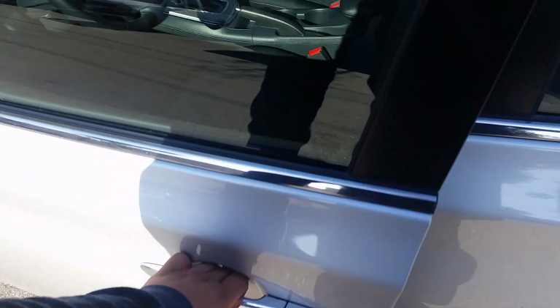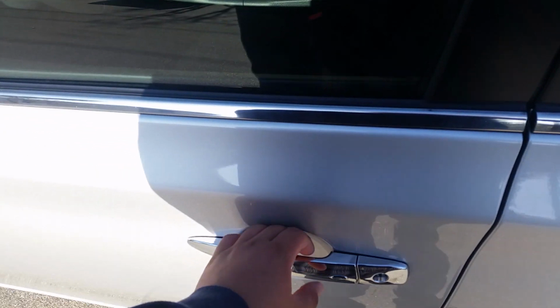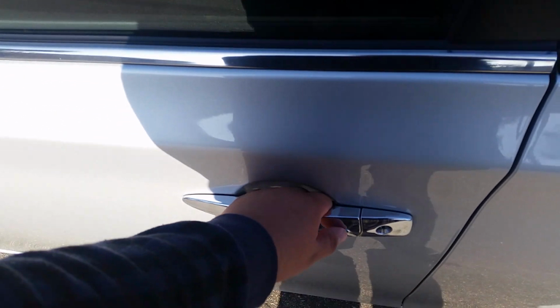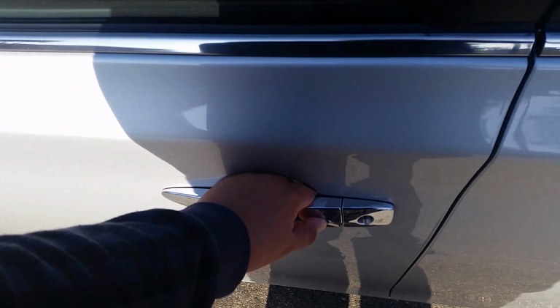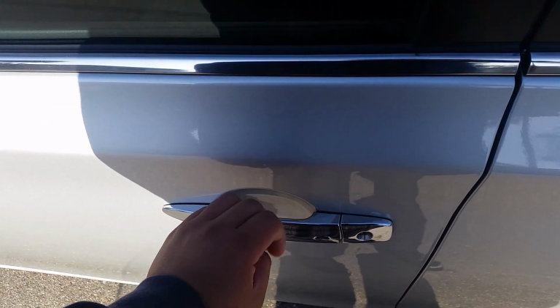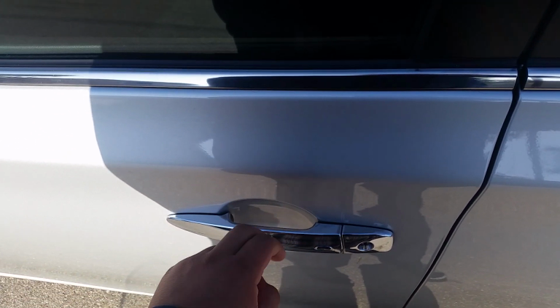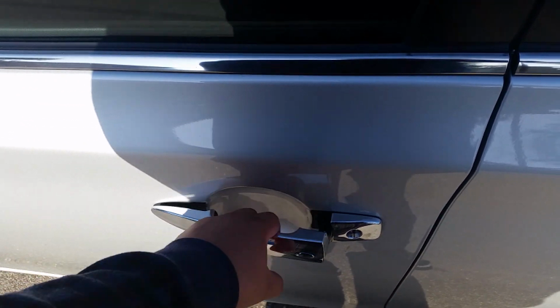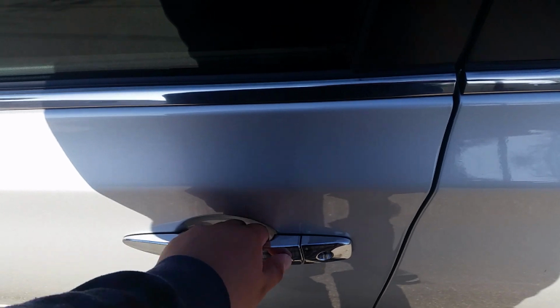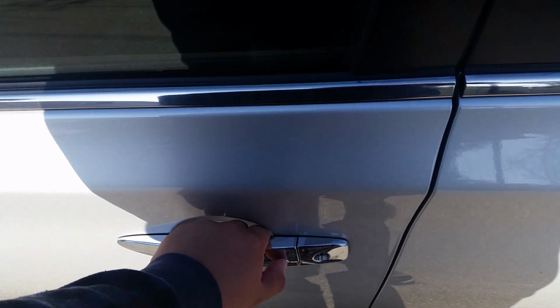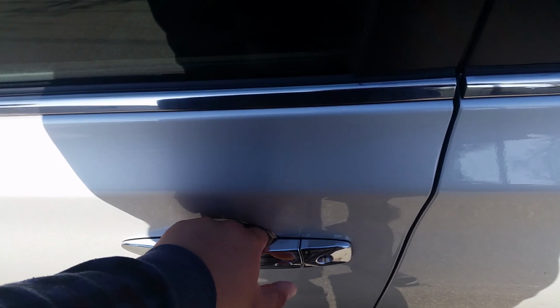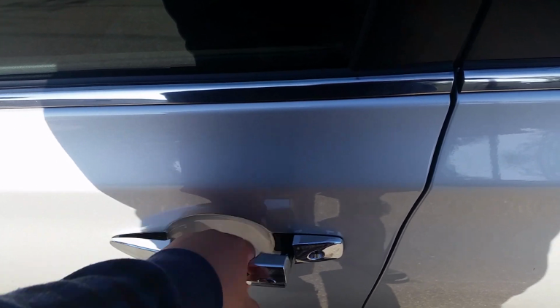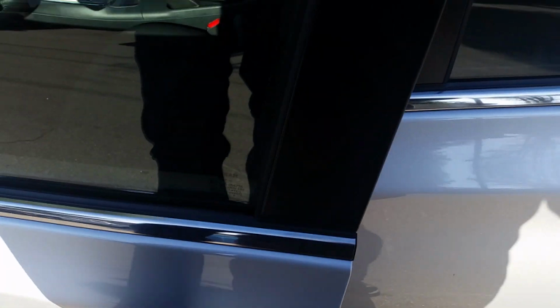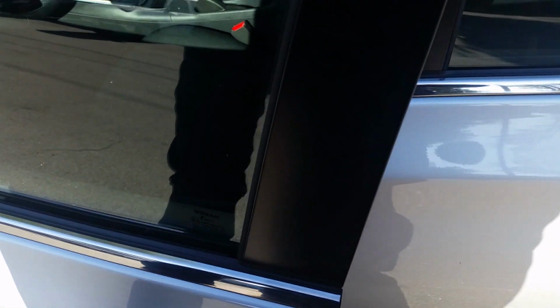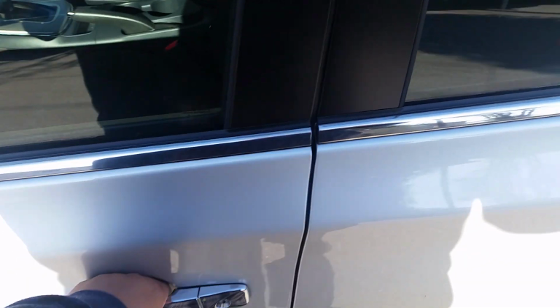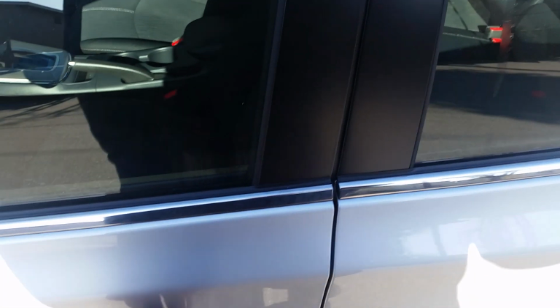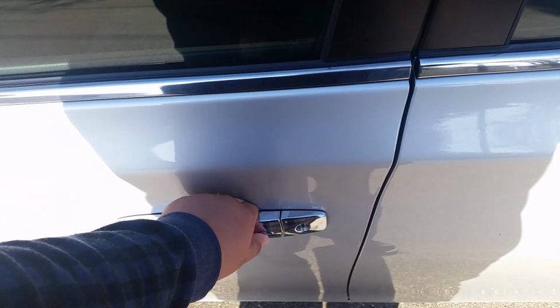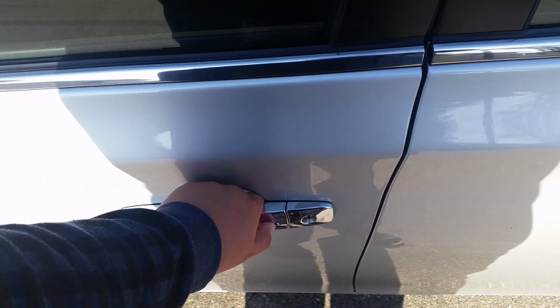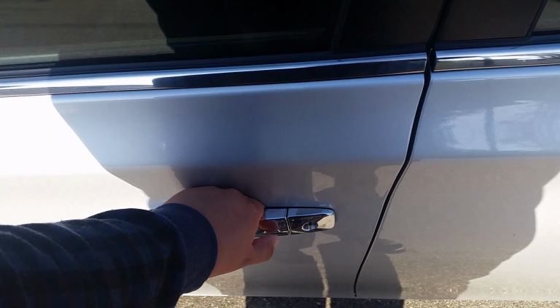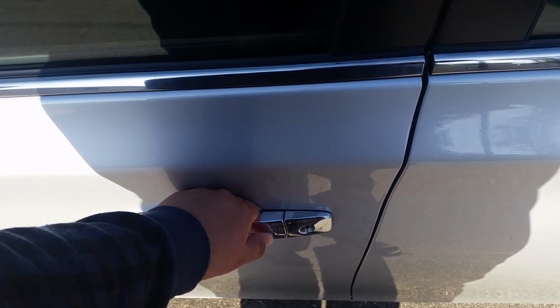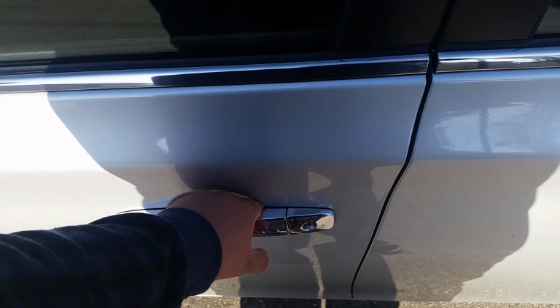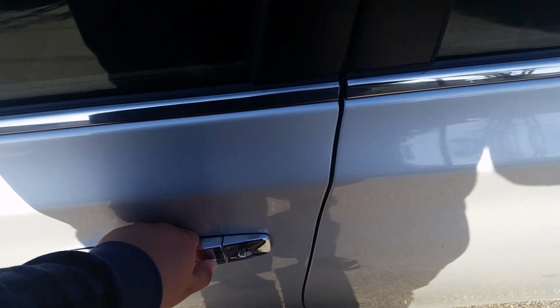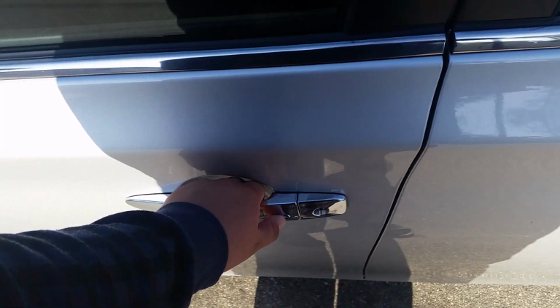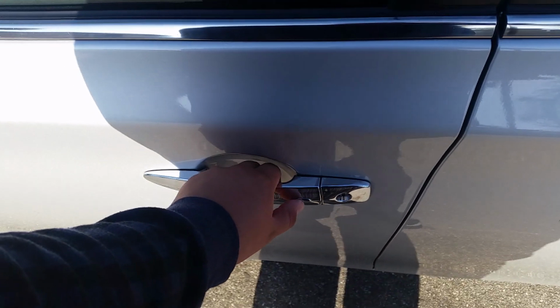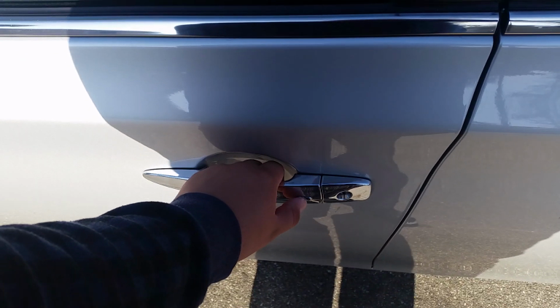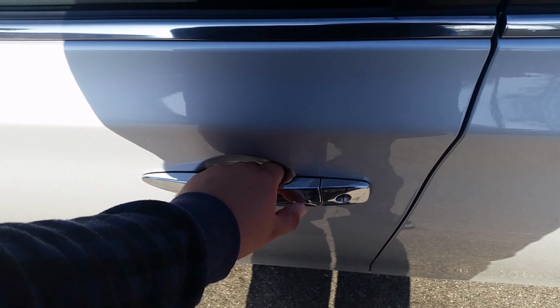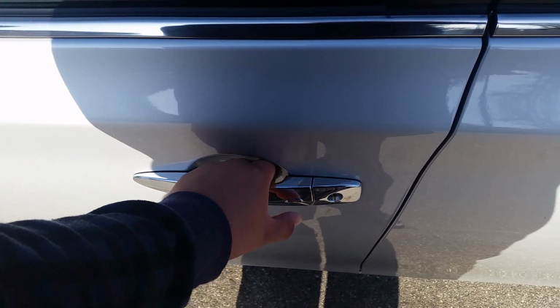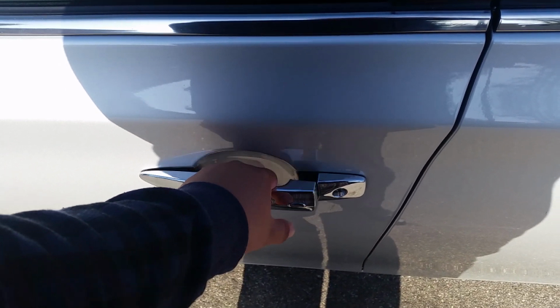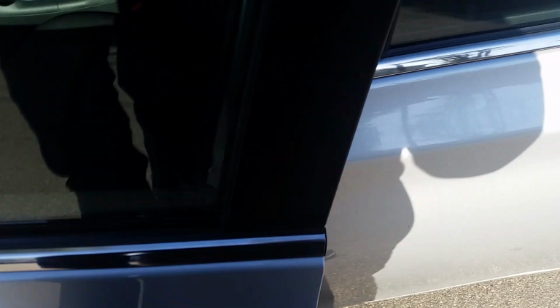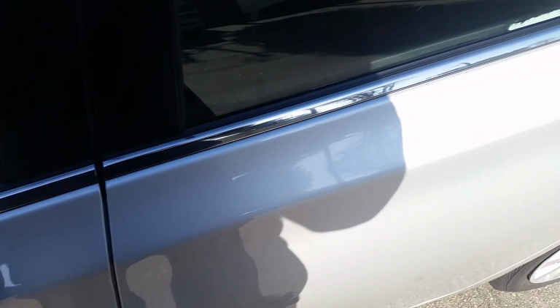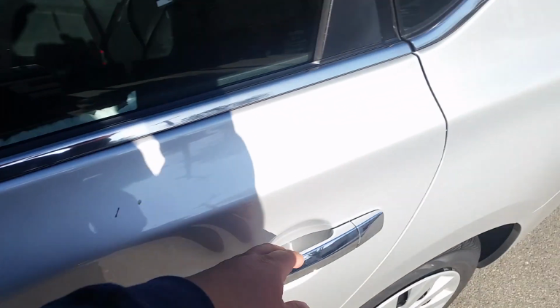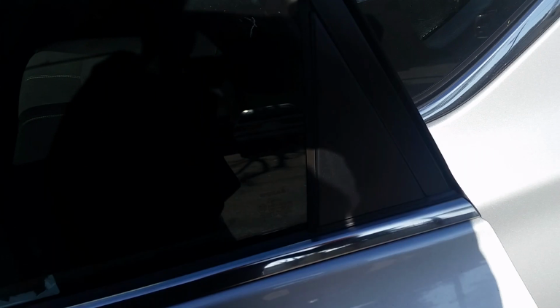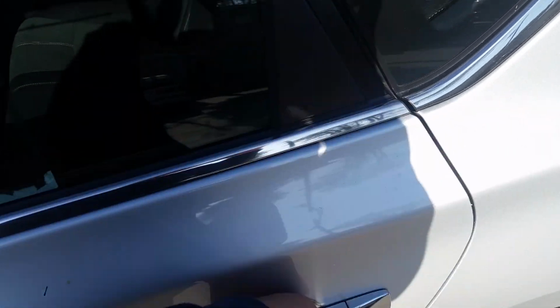Just so you know, to lock it just push the button, to unlock it or to unlock both doors — just do it real quick and the doors will open.